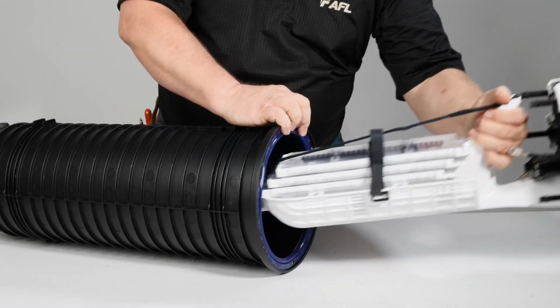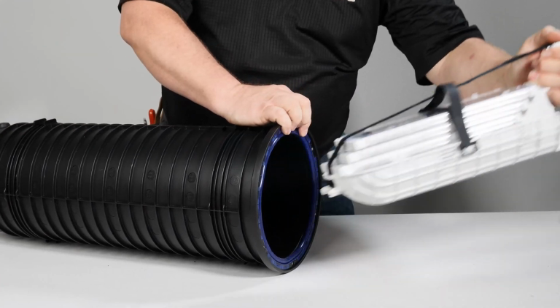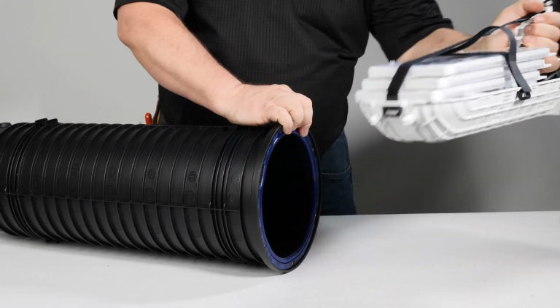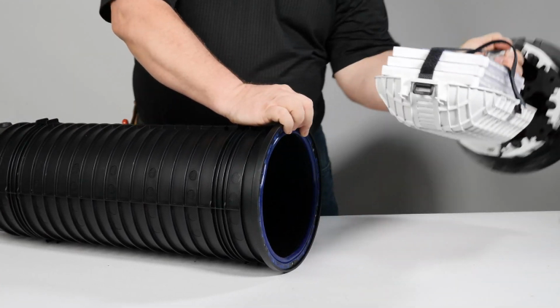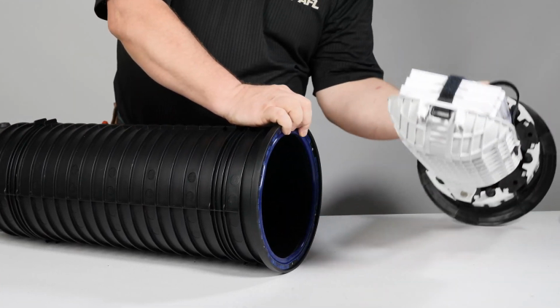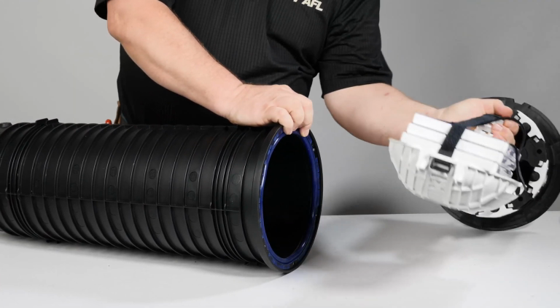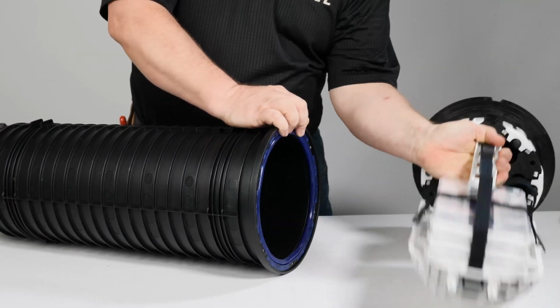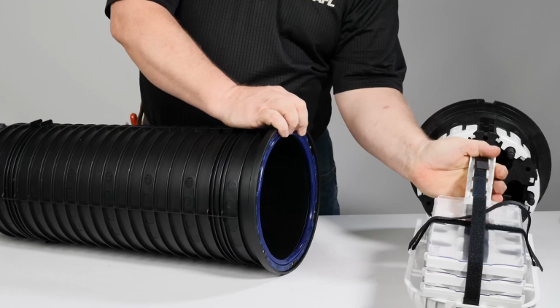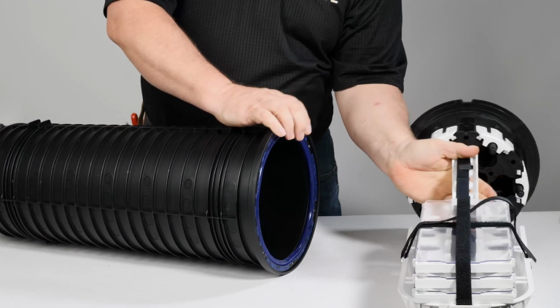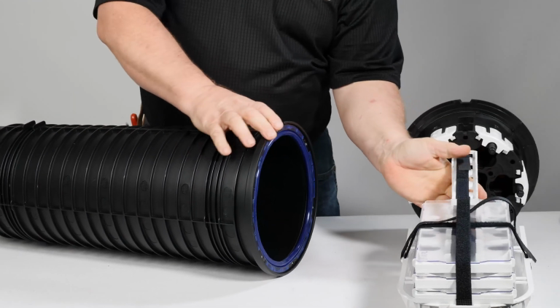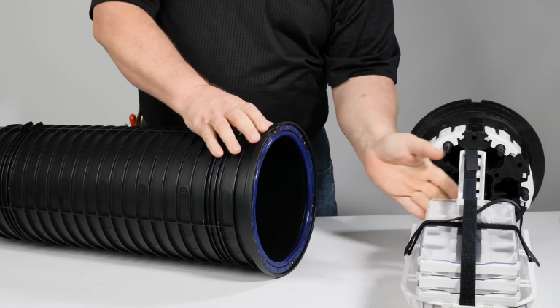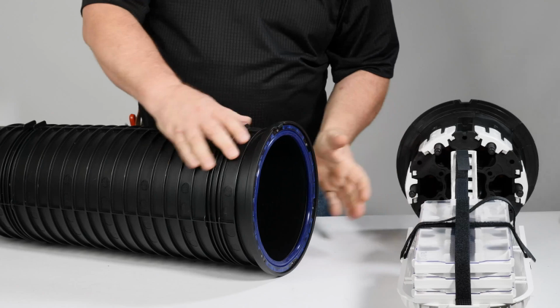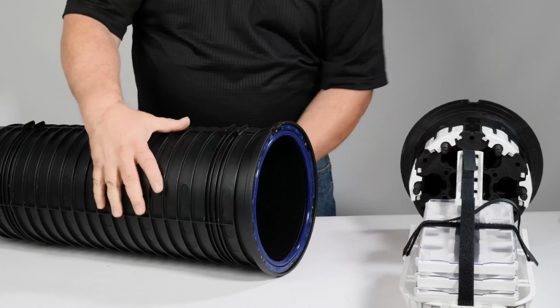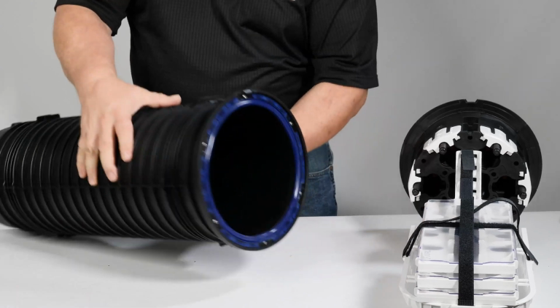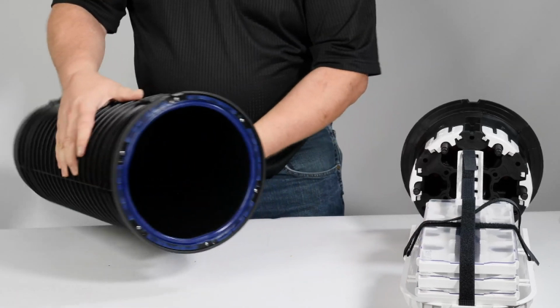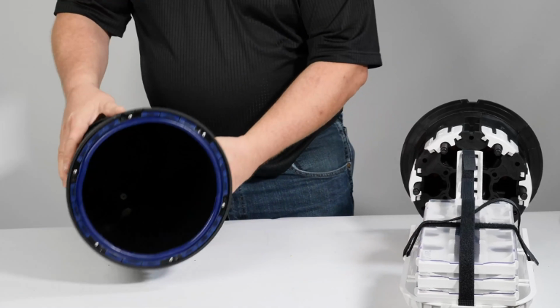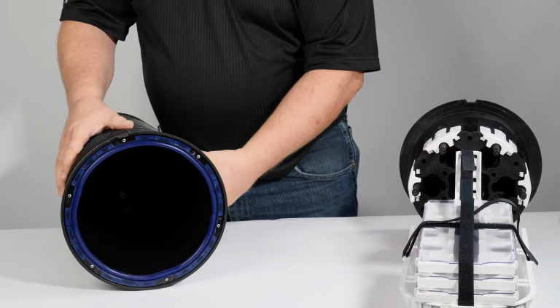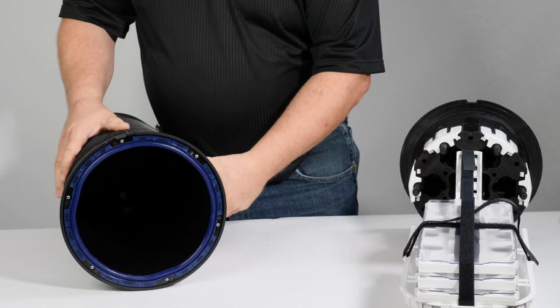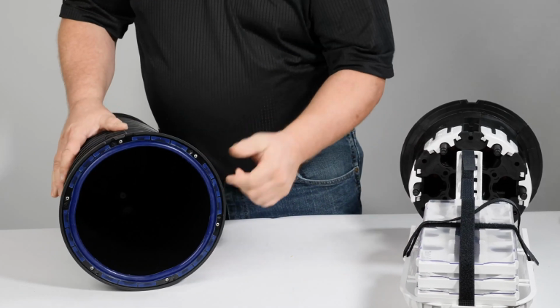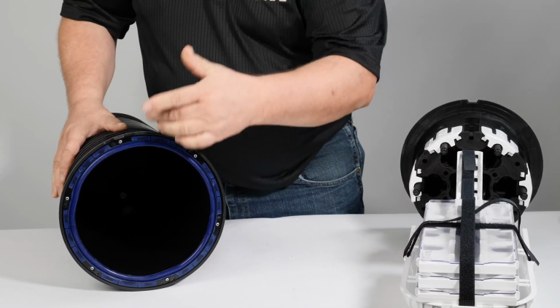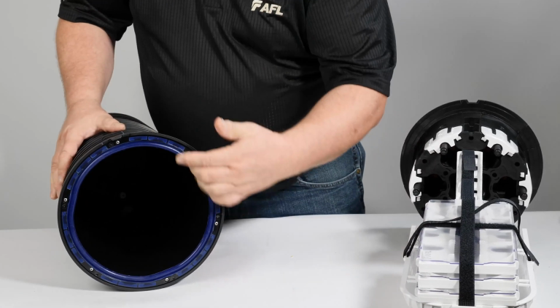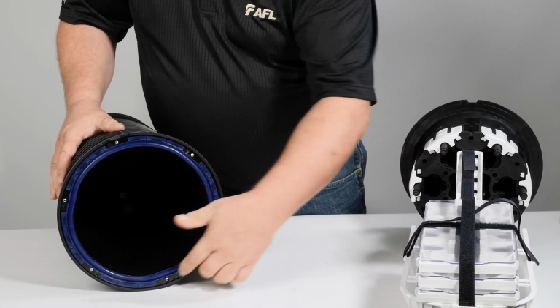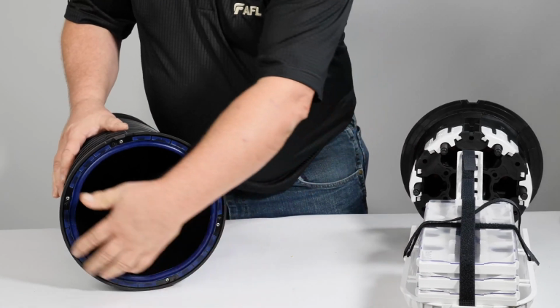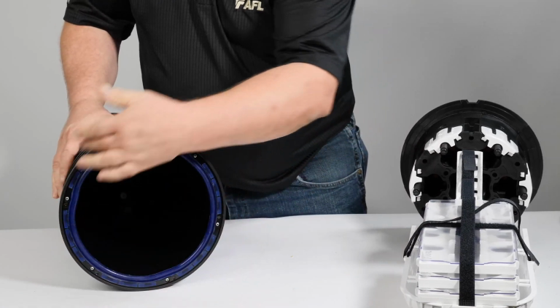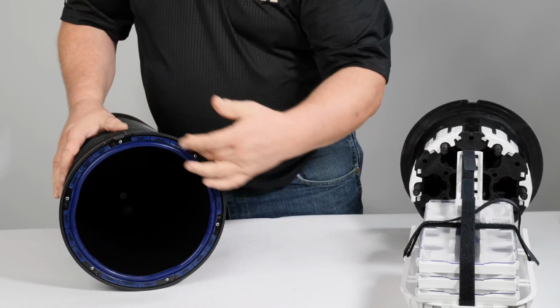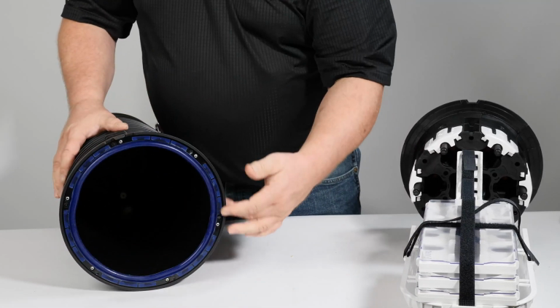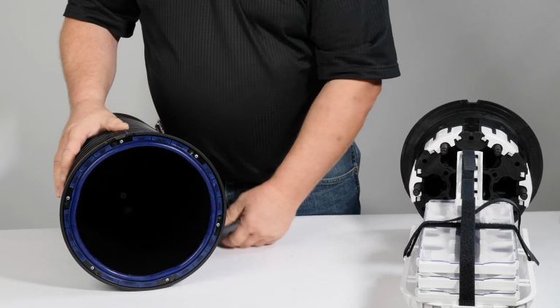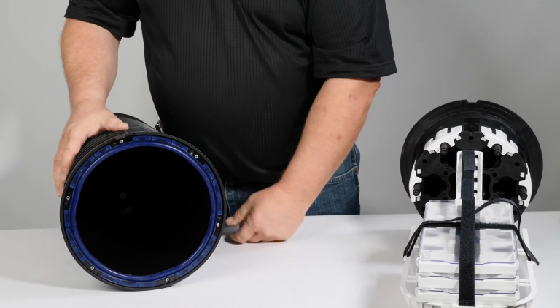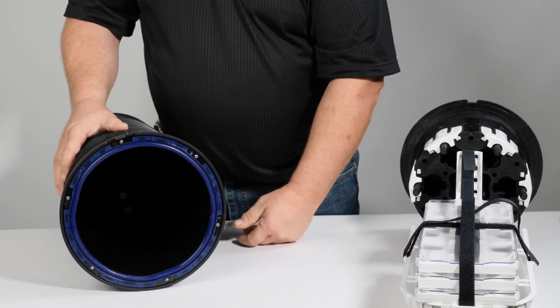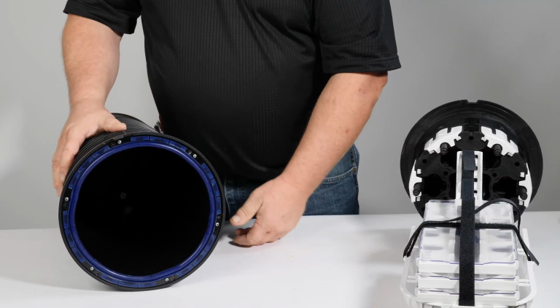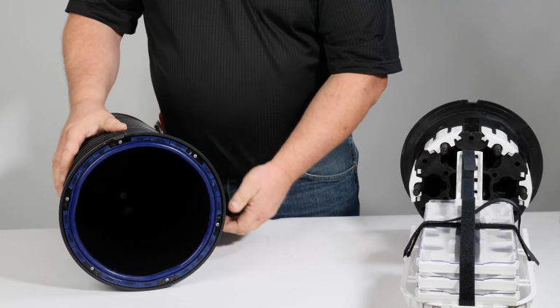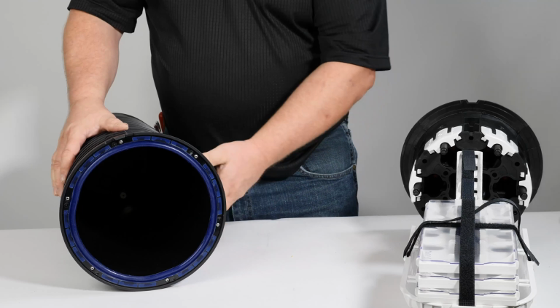Place the dome in an area so that the O-ring remains free from dirt and debris. If the O-ring is contaminated, simply wash it off with cold tap water.